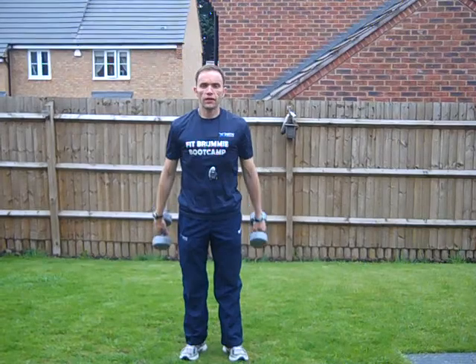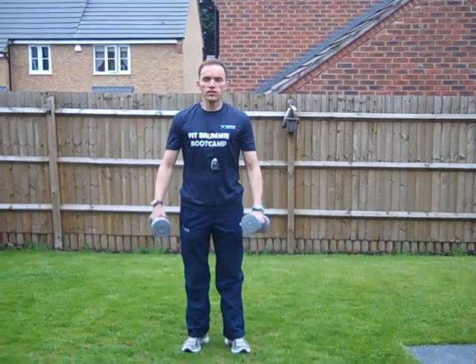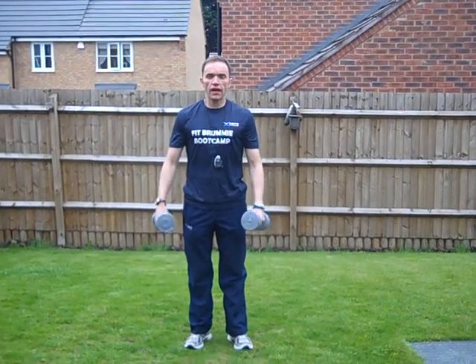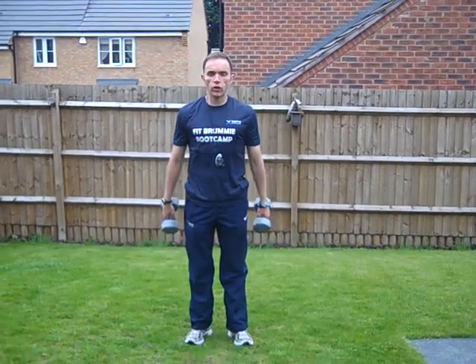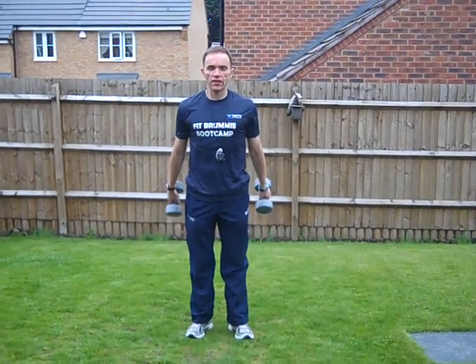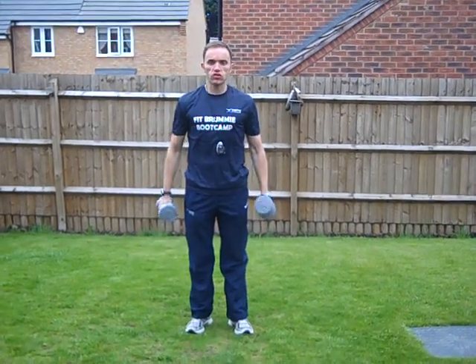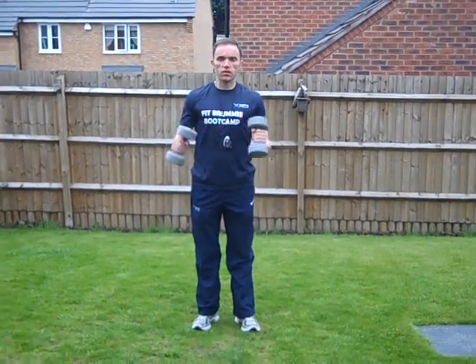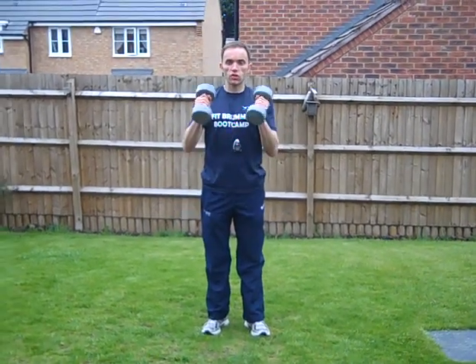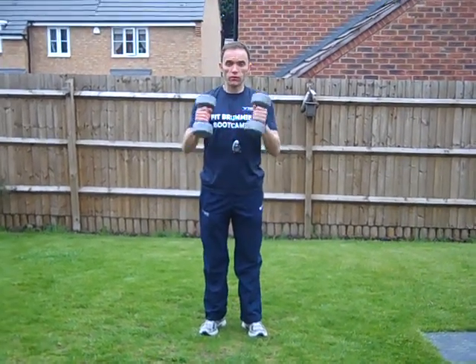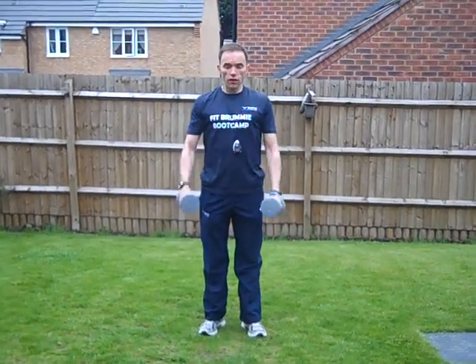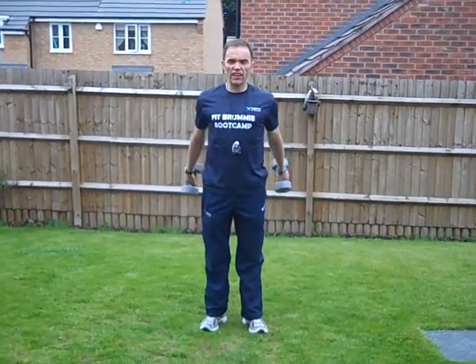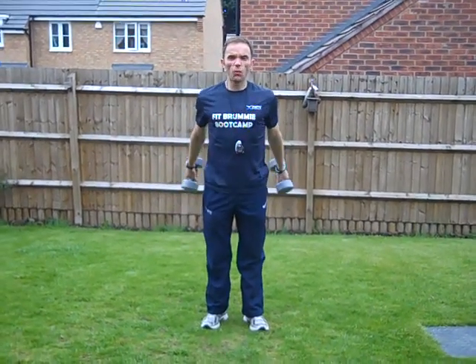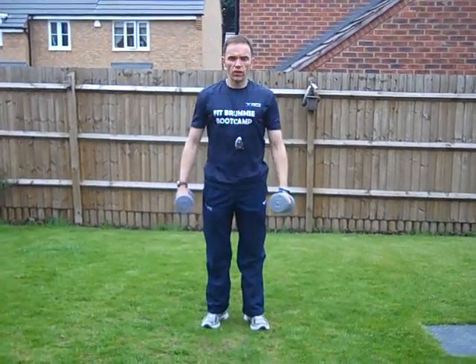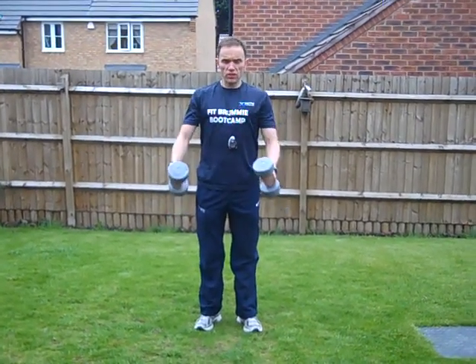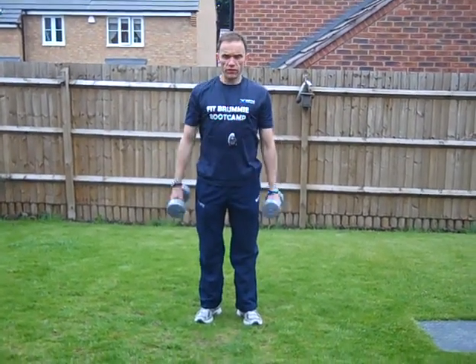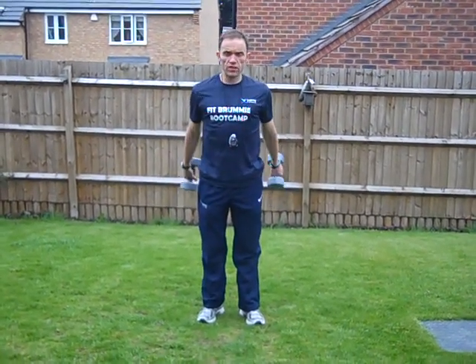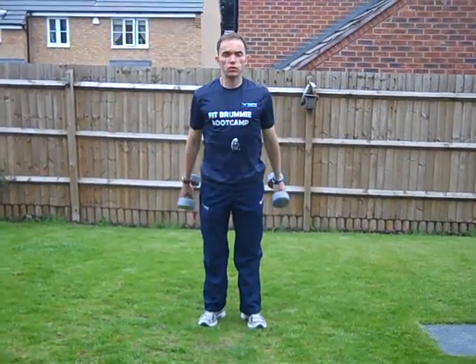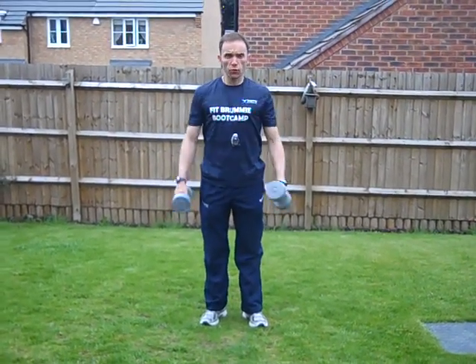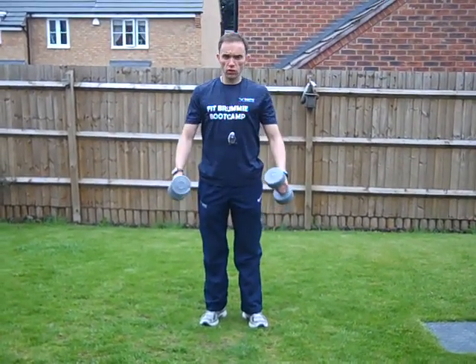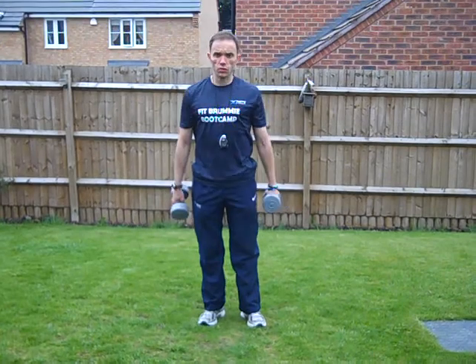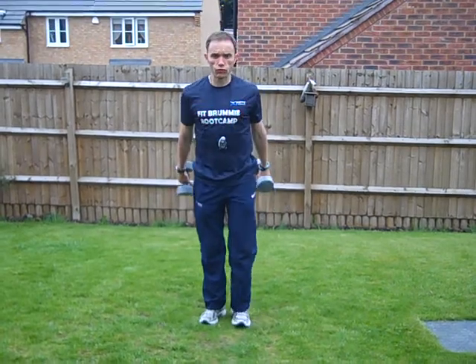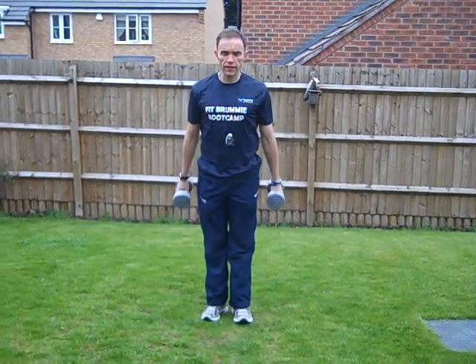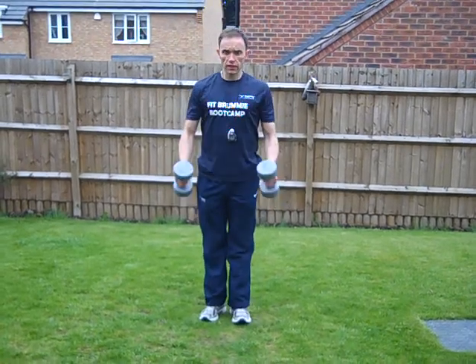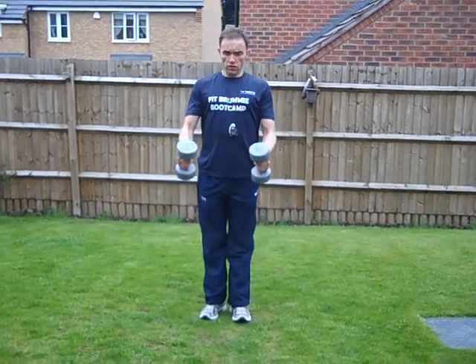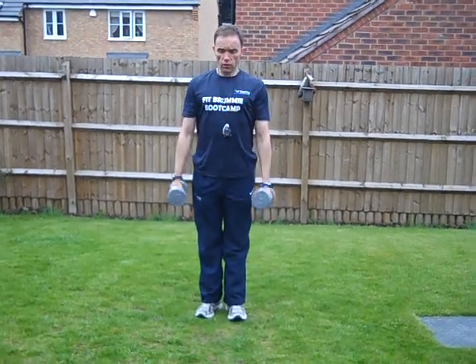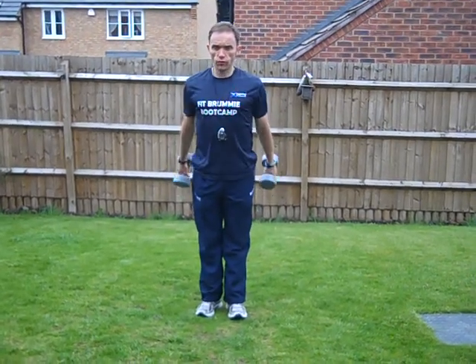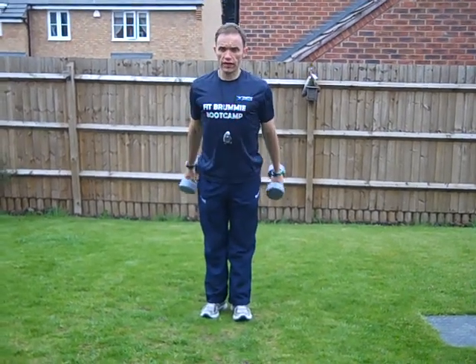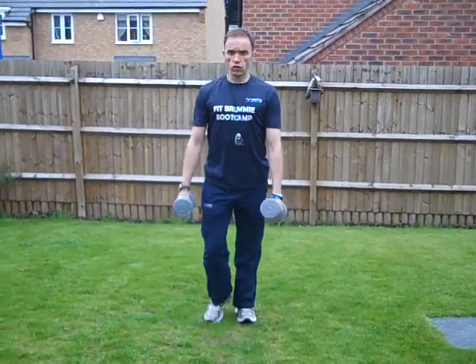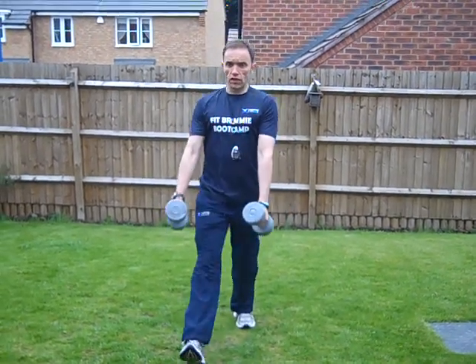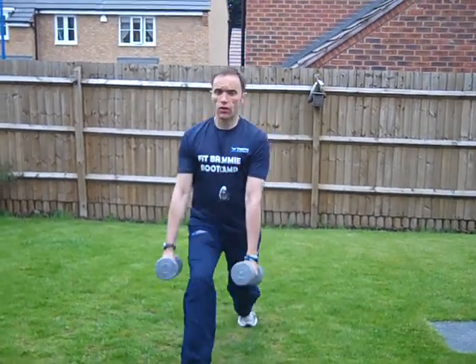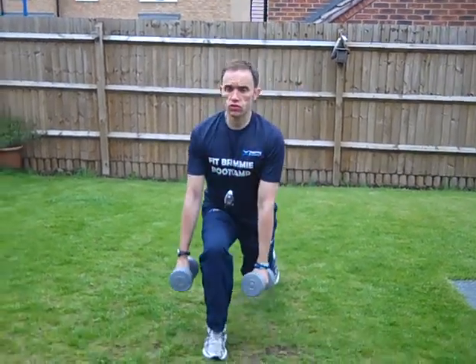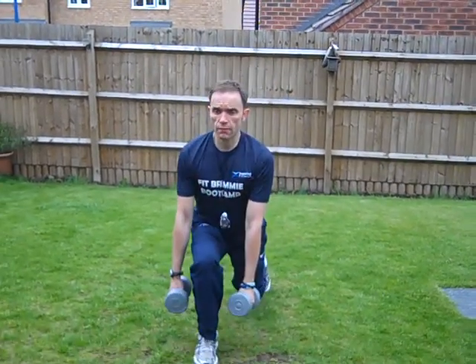Good exercise to do with dumbbells, fairly lightweight — you don't want to be too heavy on this. We're going to do a forward lunge to a lateral raise. So you want to go into your lunge, get your back nice and straight.